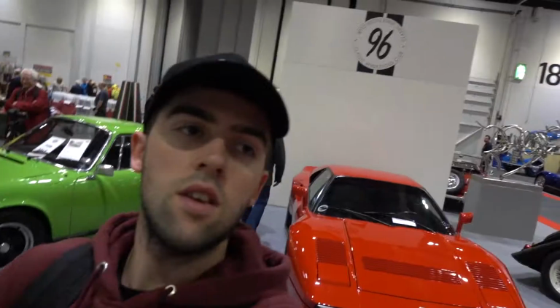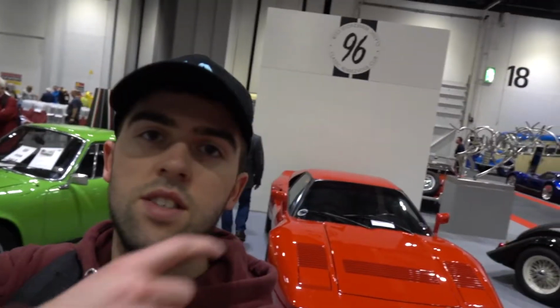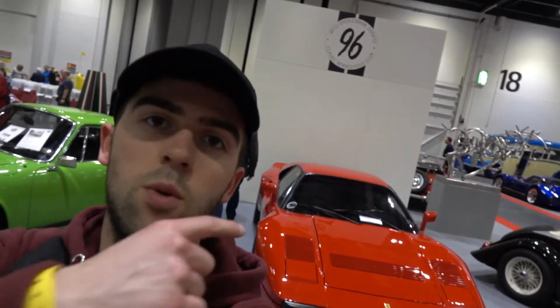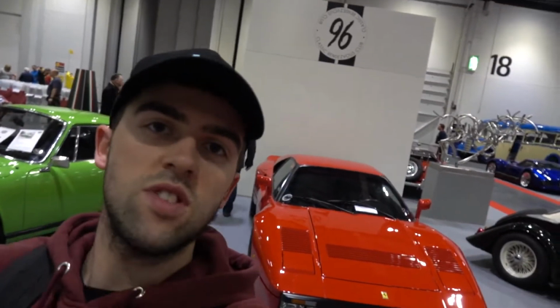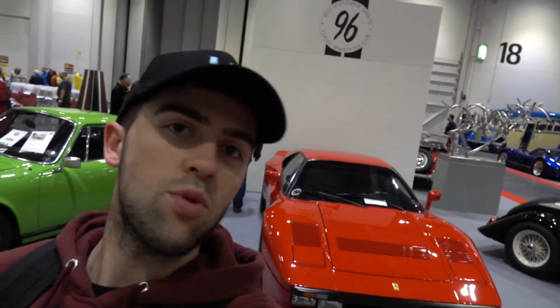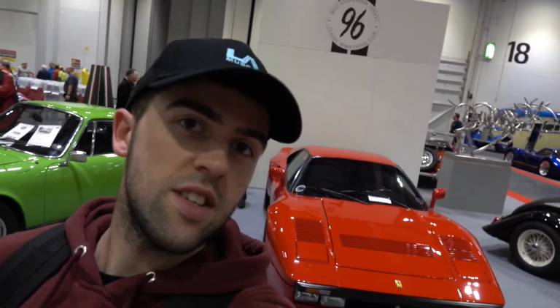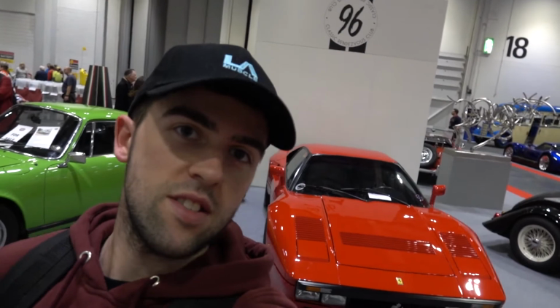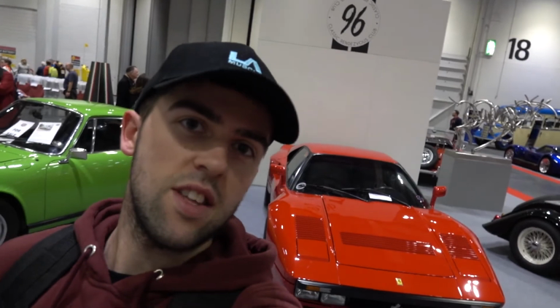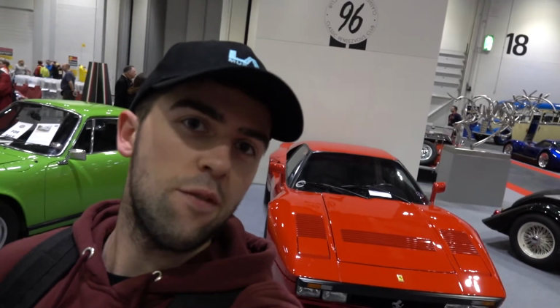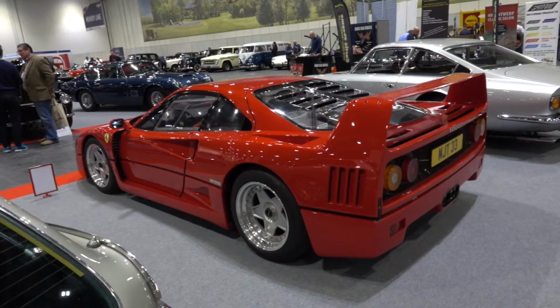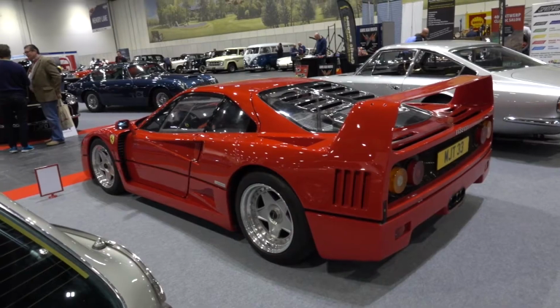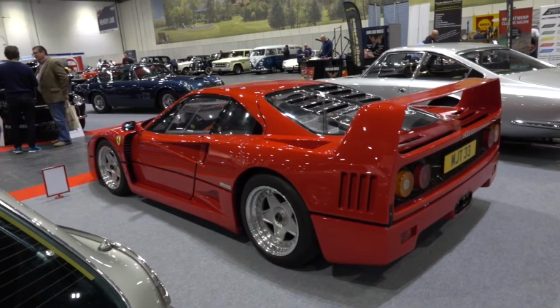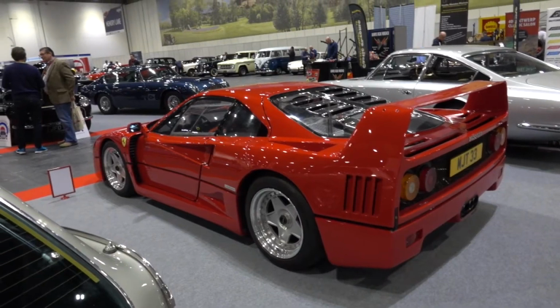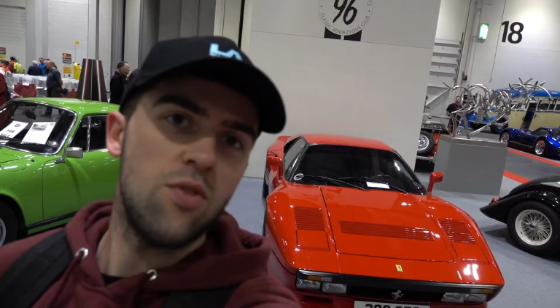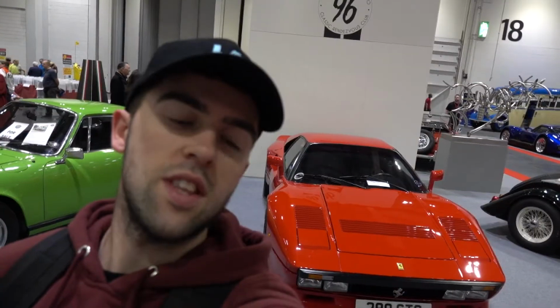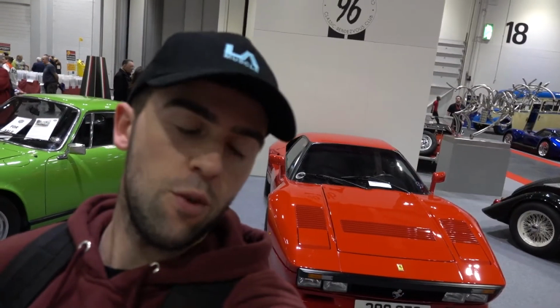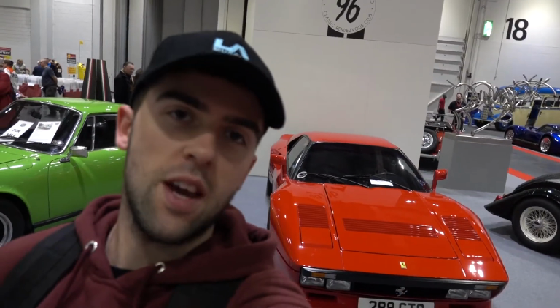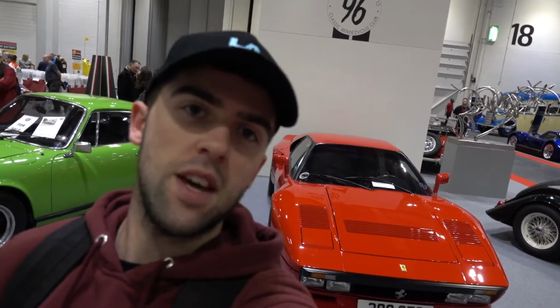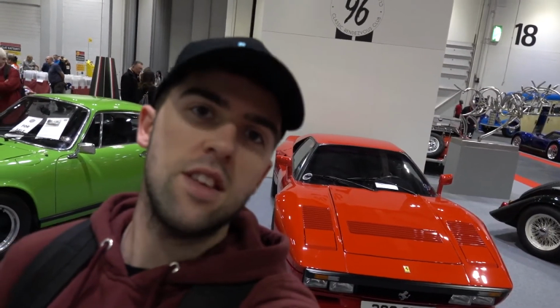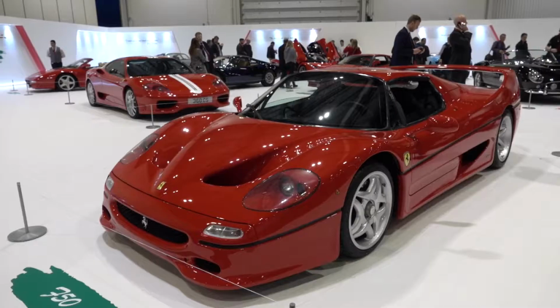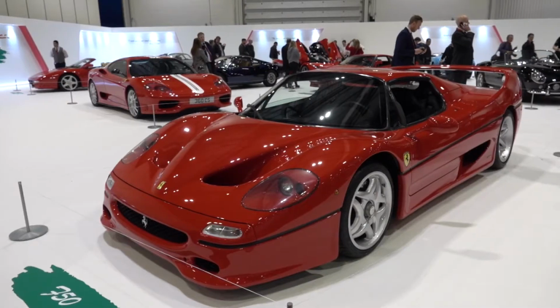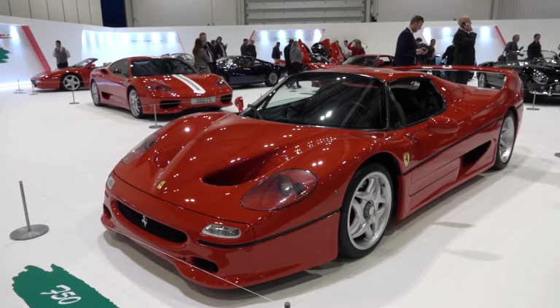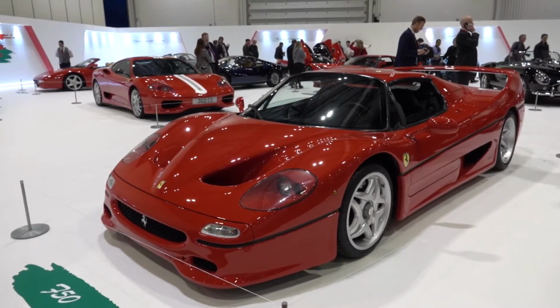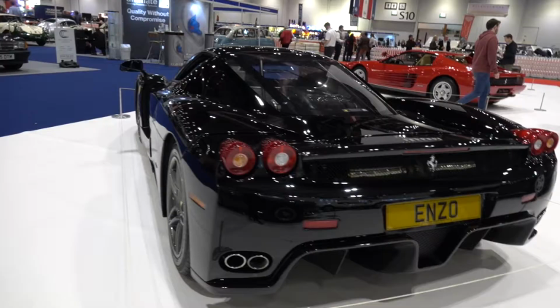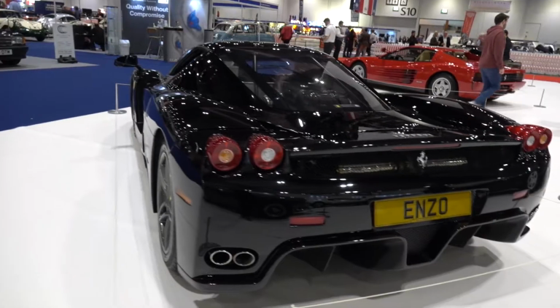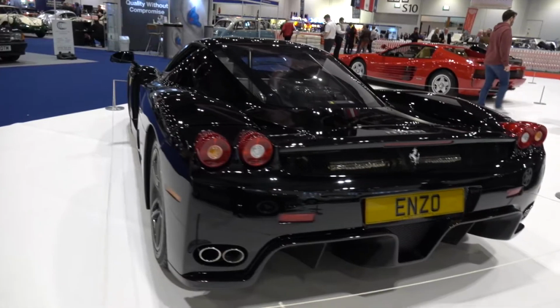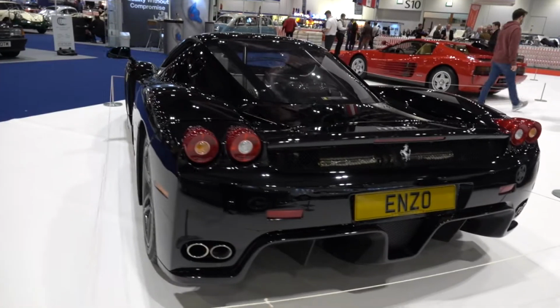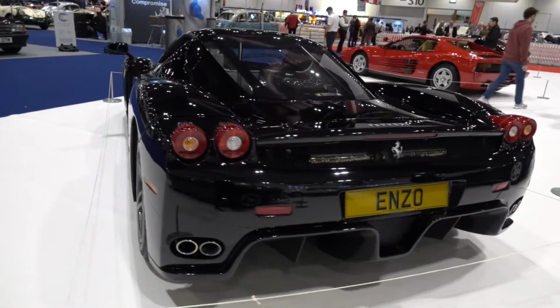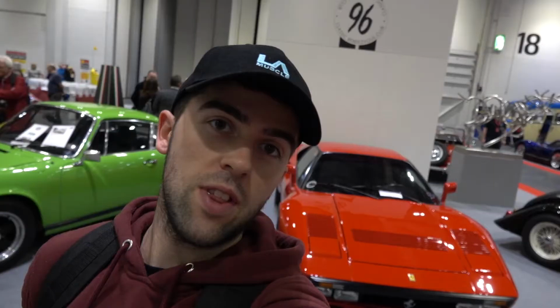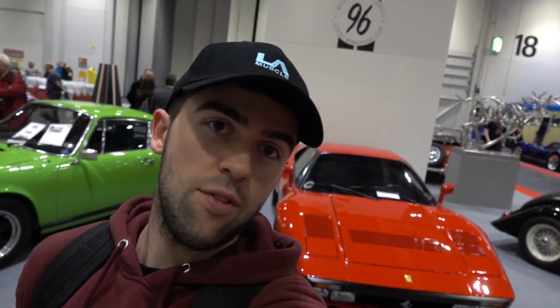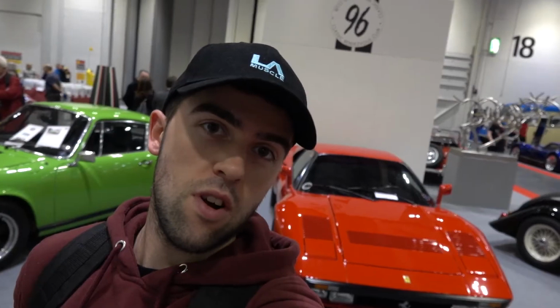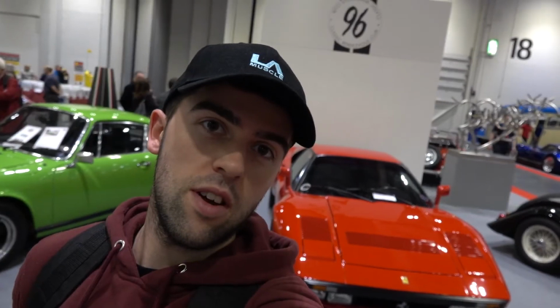This thing was the predecessor to the F40. Obviously the F40 came next, then the F50, then the Enzo, and now we've got the LaFerraris.